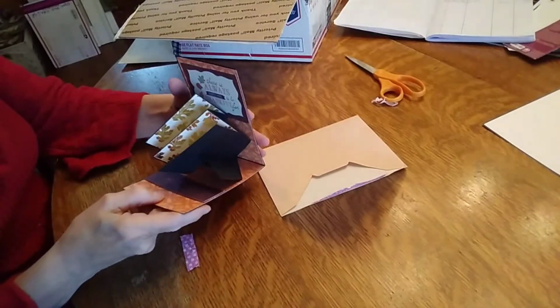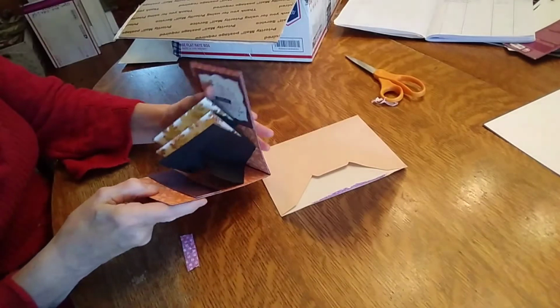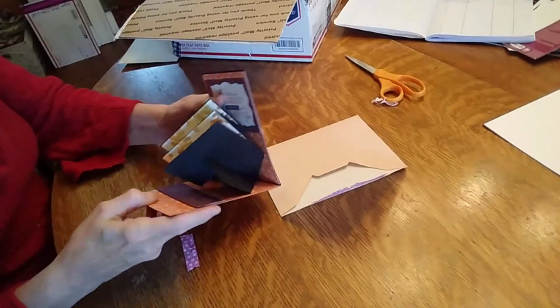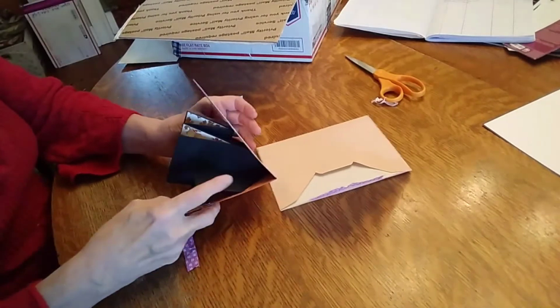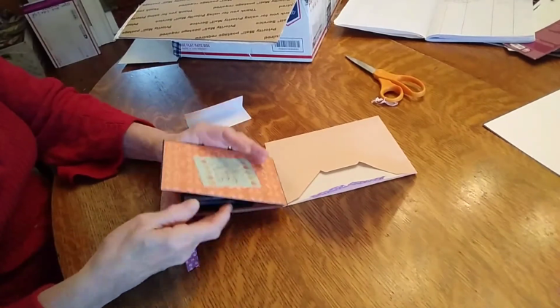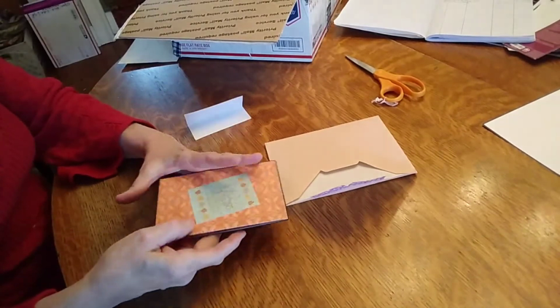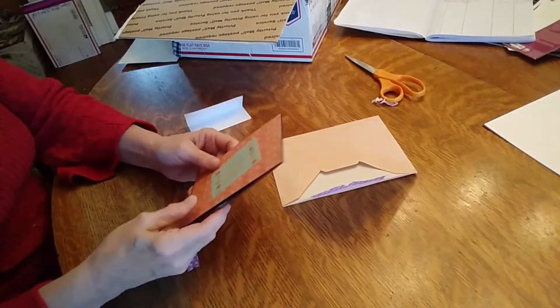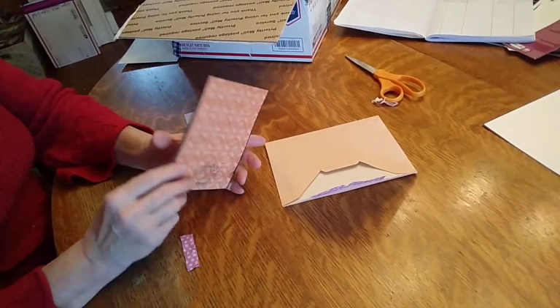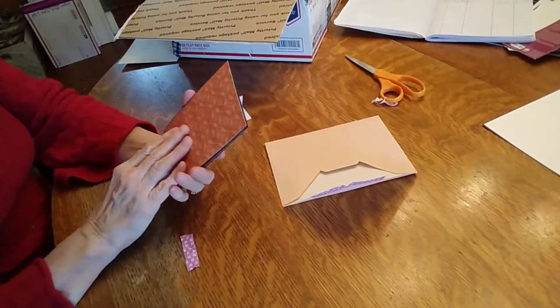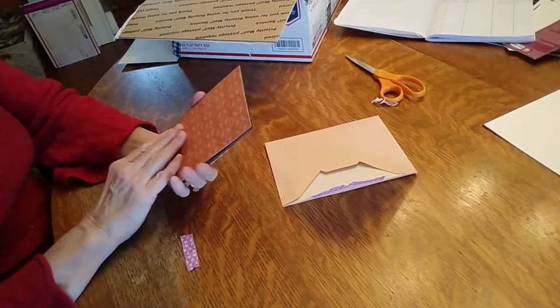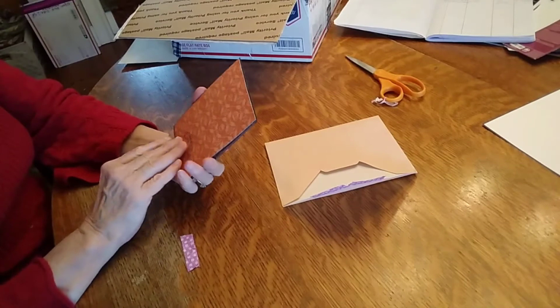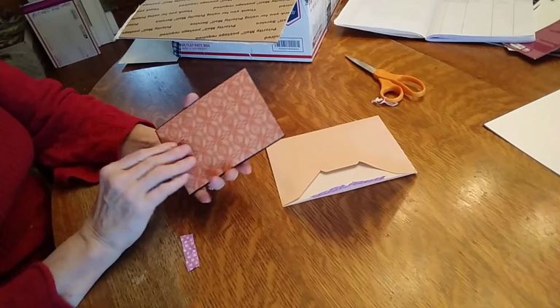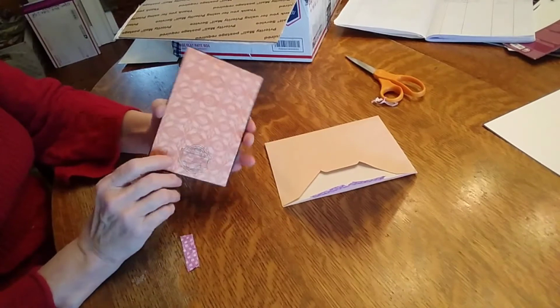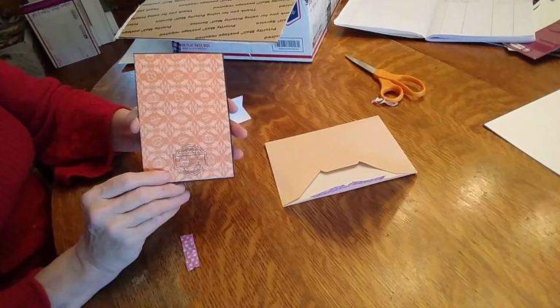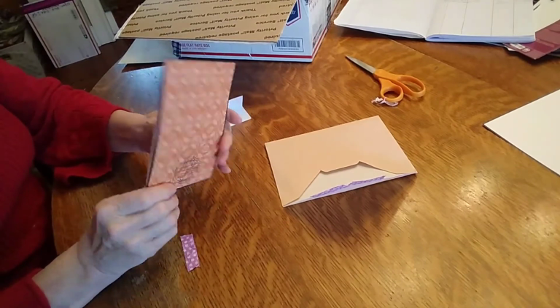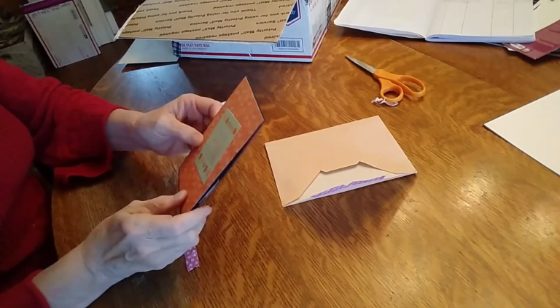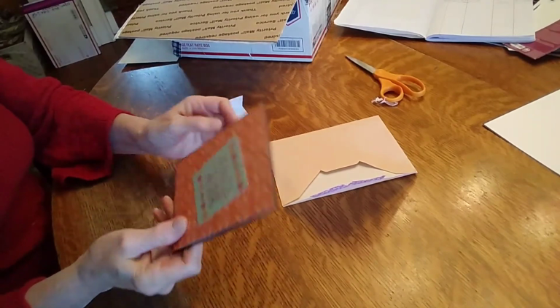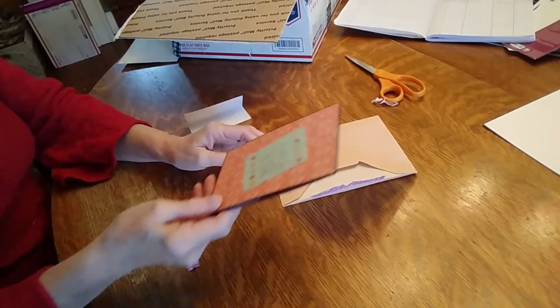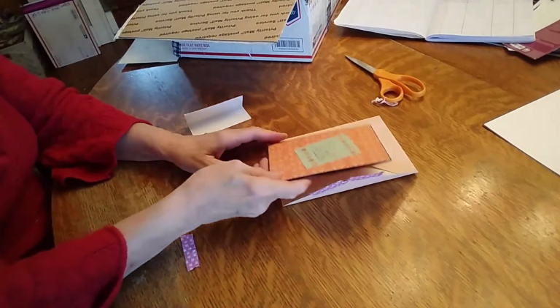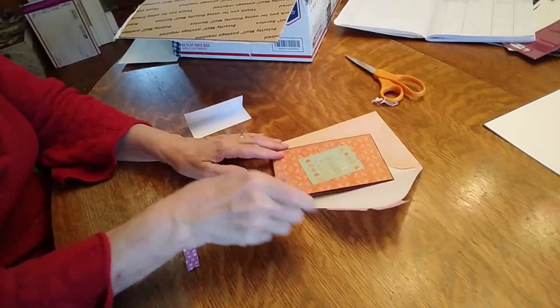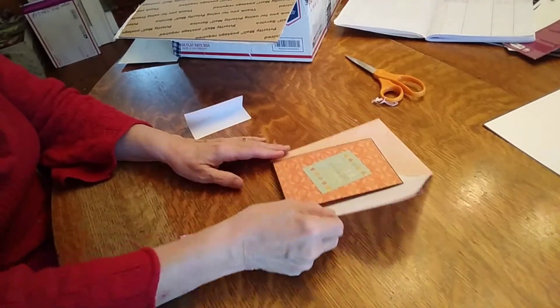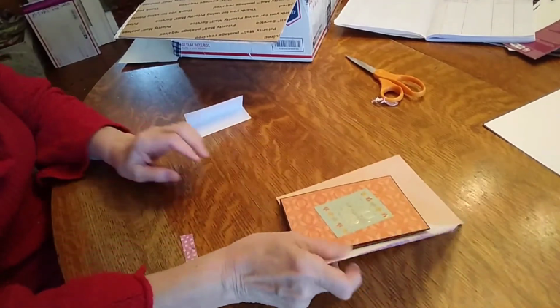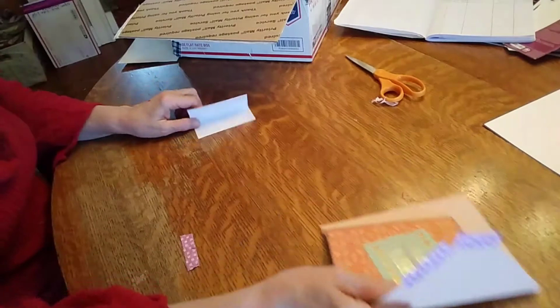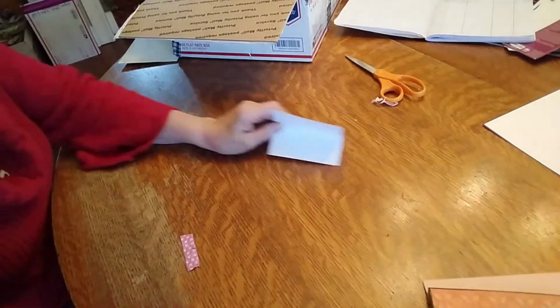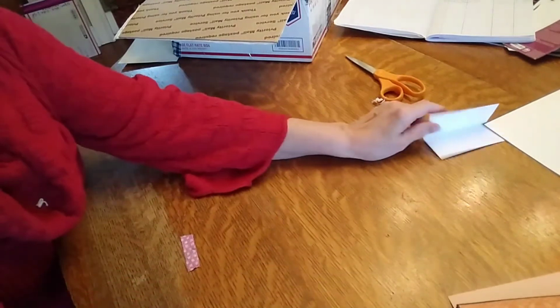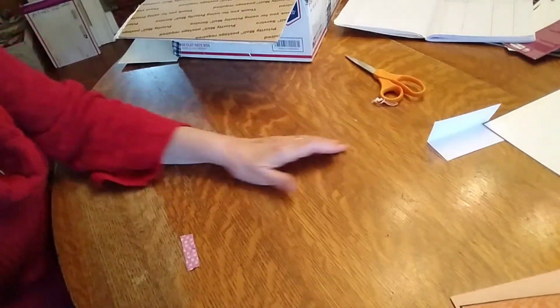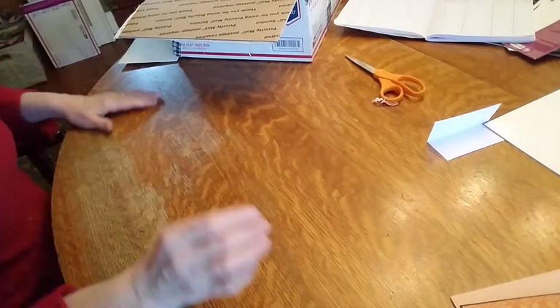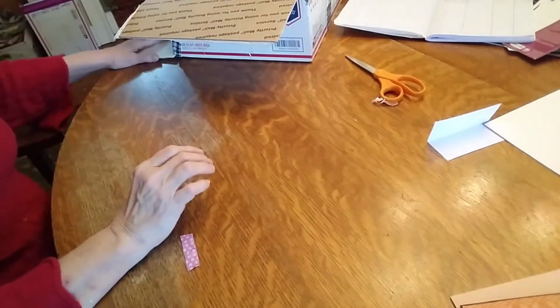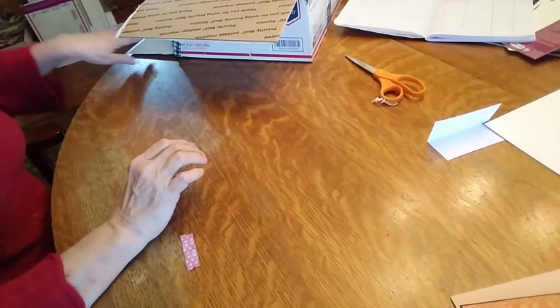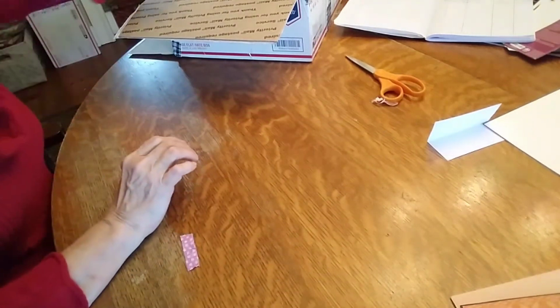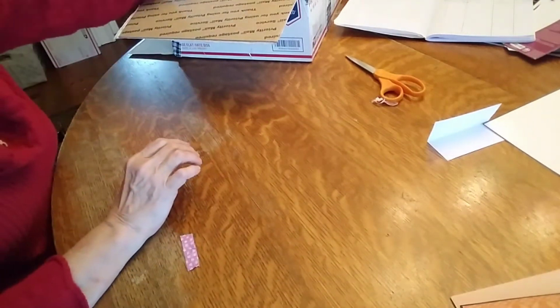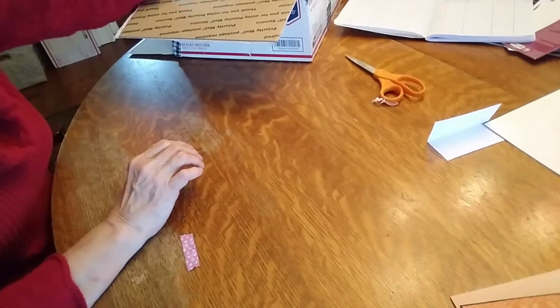I'm thrilled to have you for a friend. Let me tell you, this is beautiful, Andrea. Isn't that pretty? I'm going to put family pictures in there. That is so cute — and thank you for Roy's birthday card.